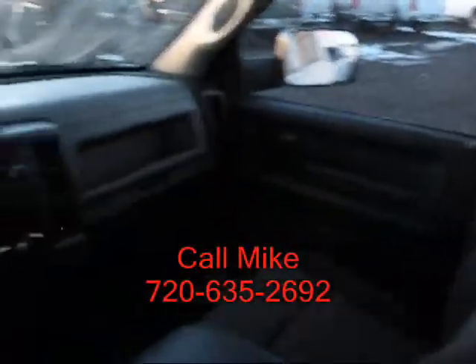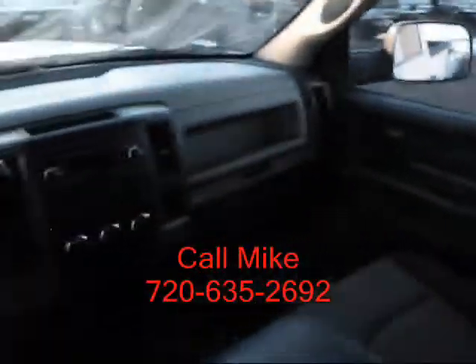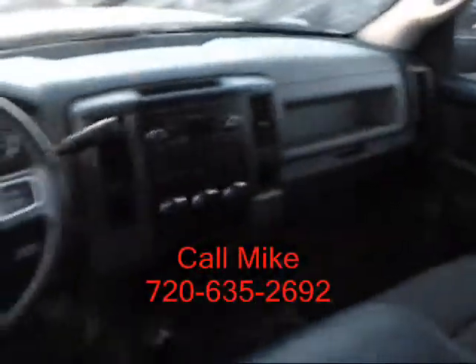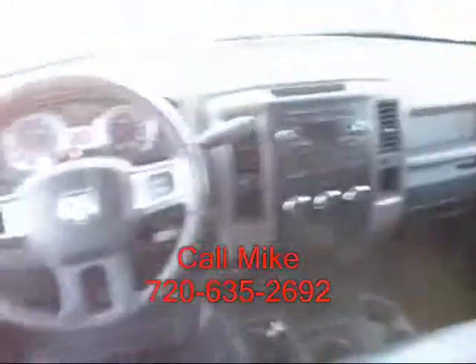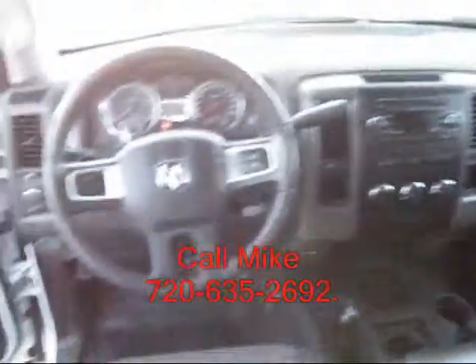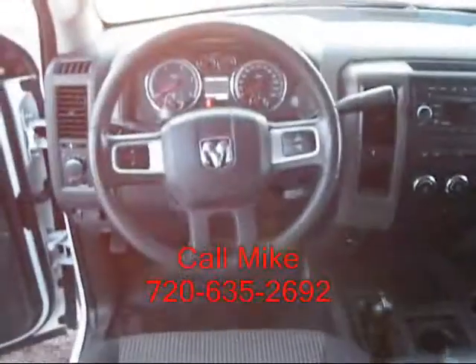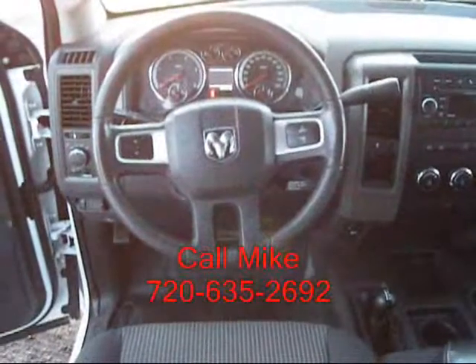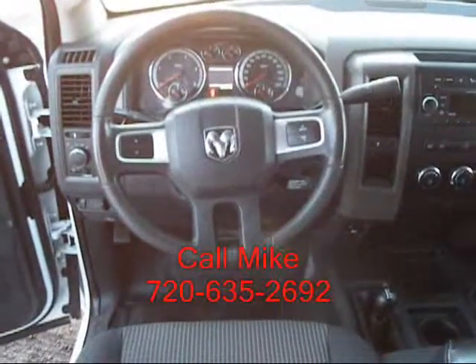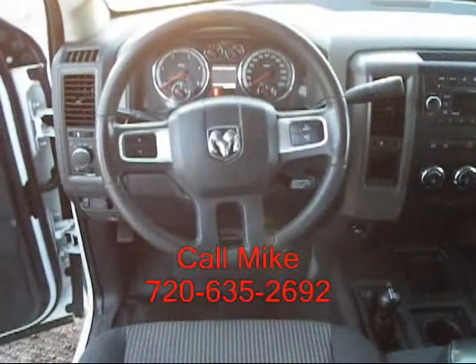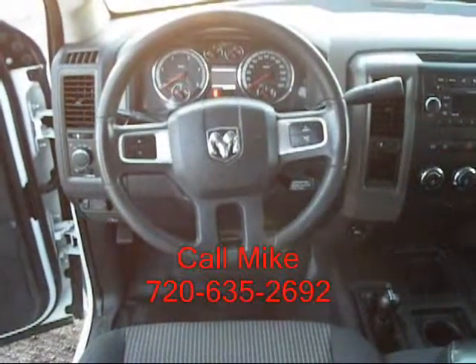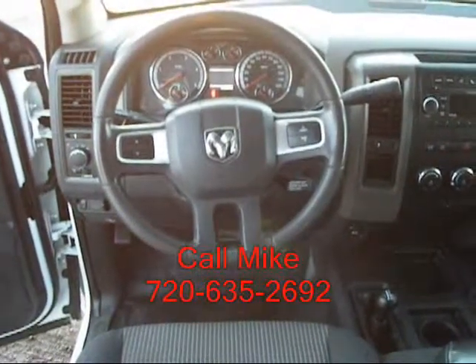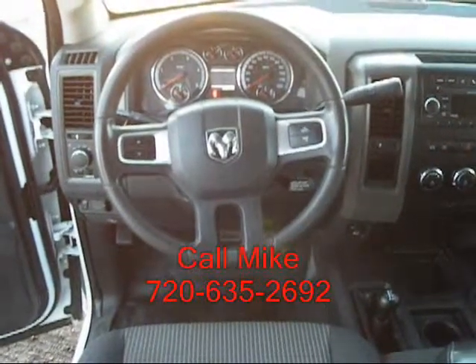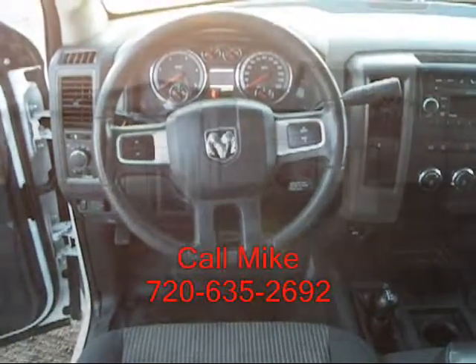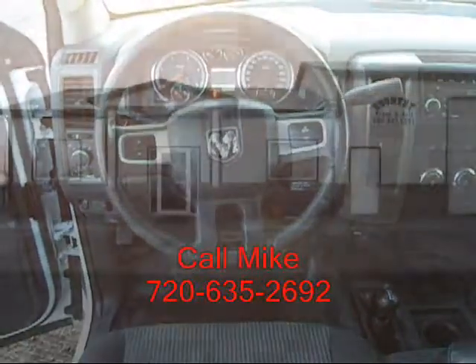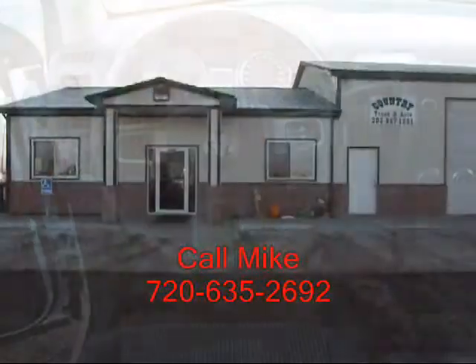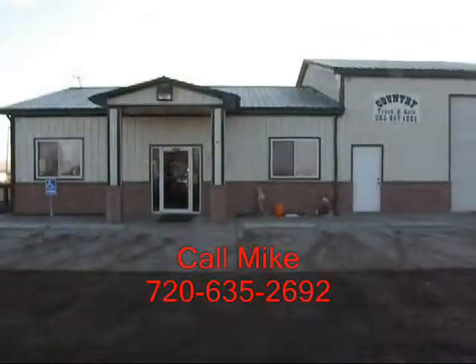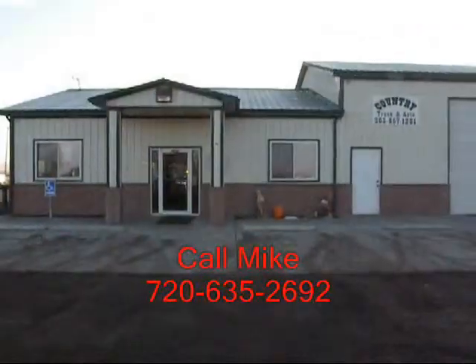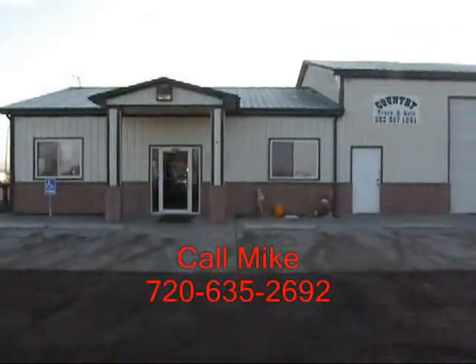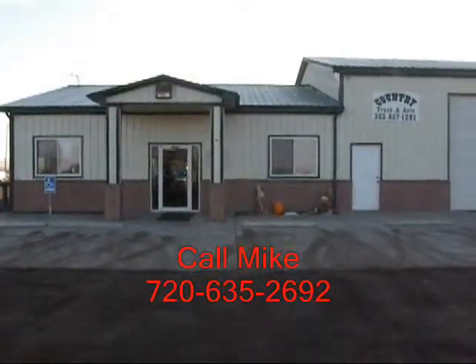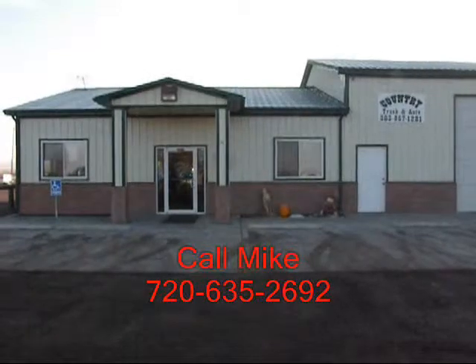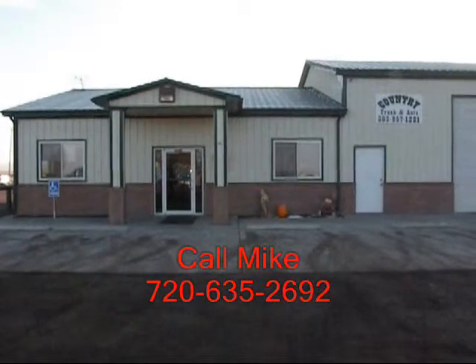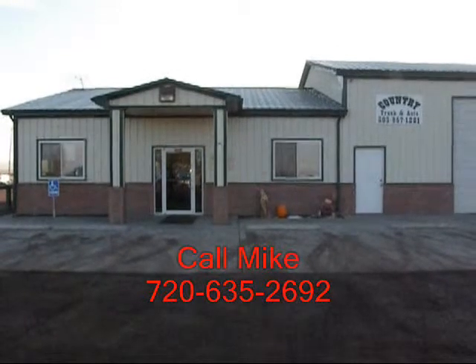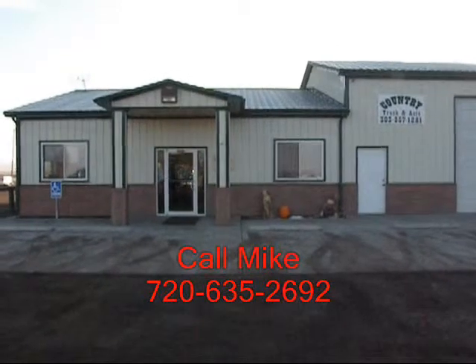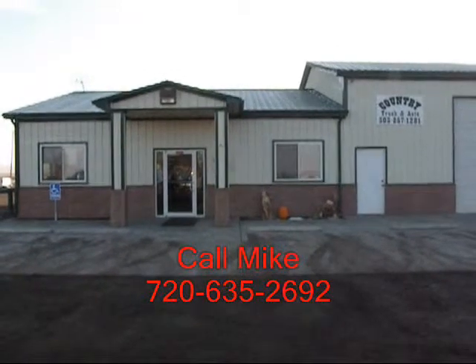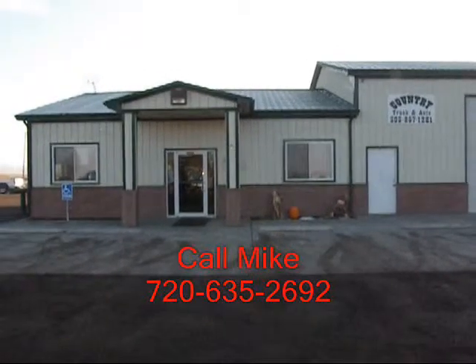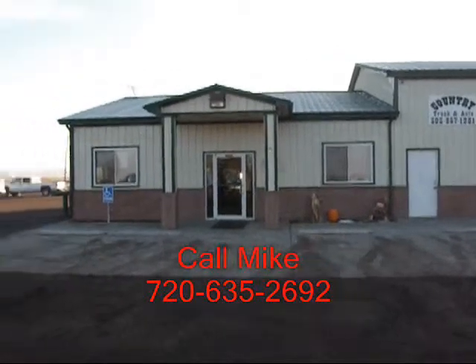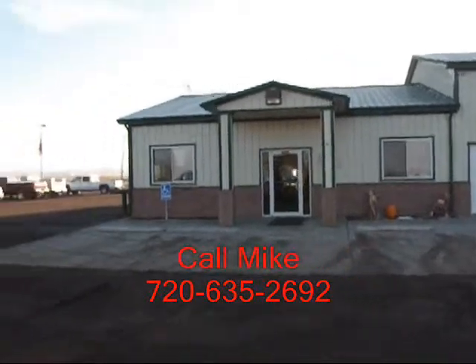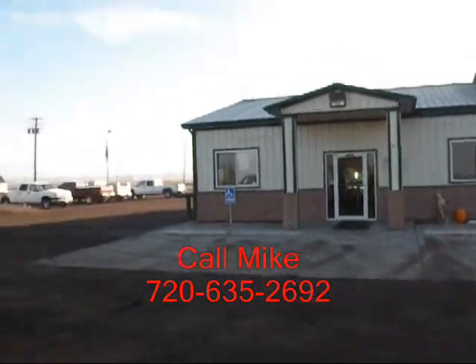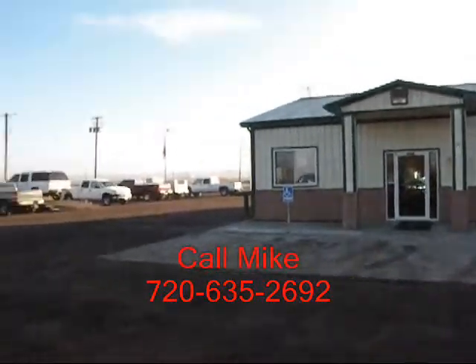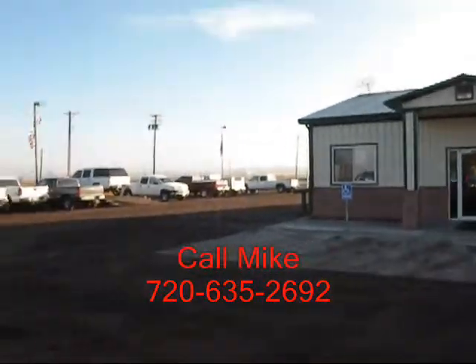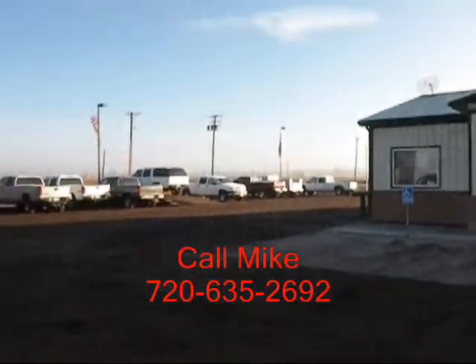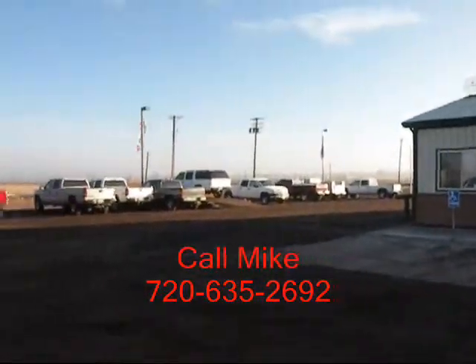If this is the truck you're interested in, give me a call at 720-635-2692. This is Country Truck. We're located three miles north of Fort Lupton, Colorado, and as our name implies, we are in the country.